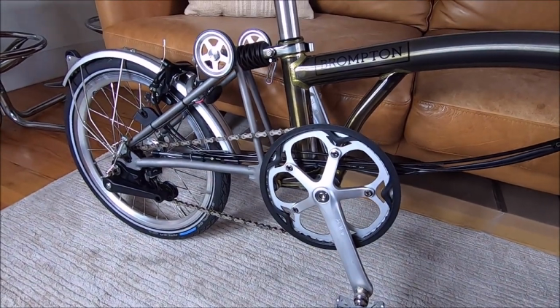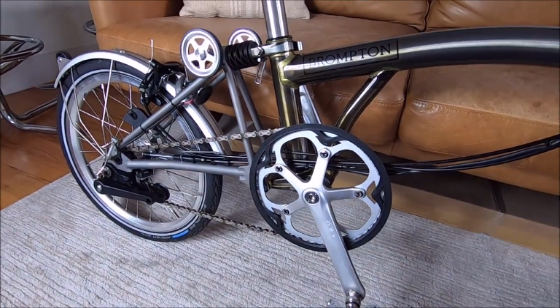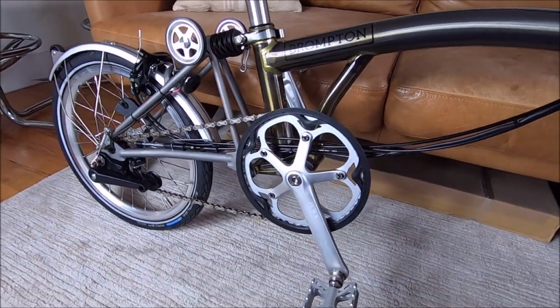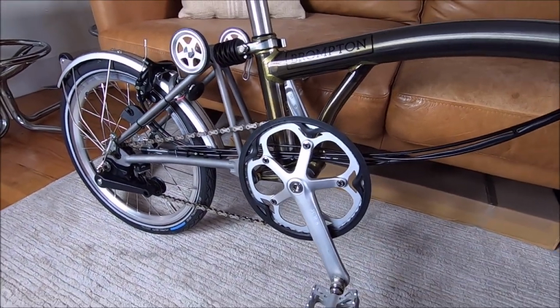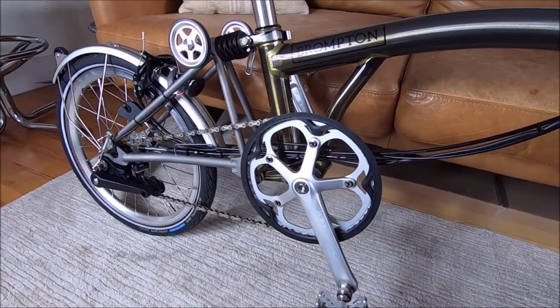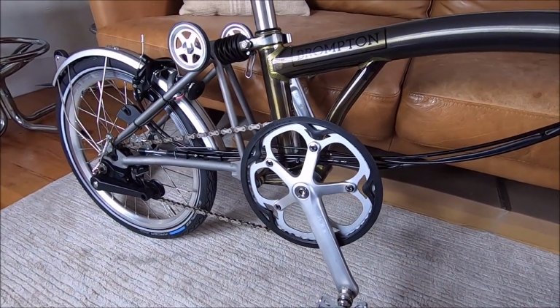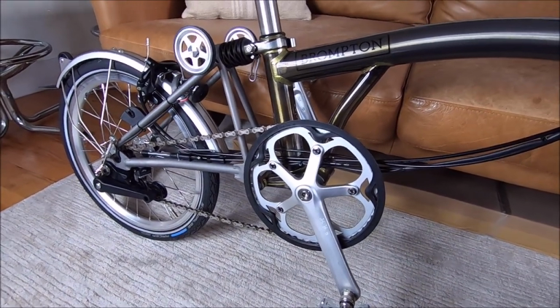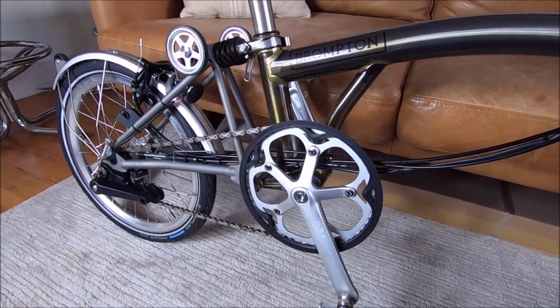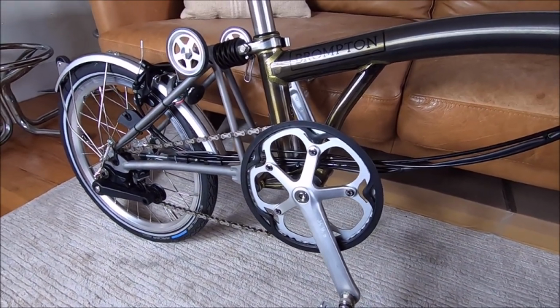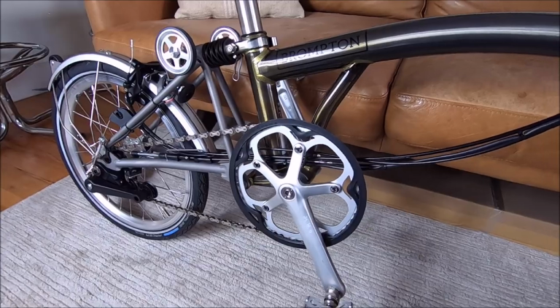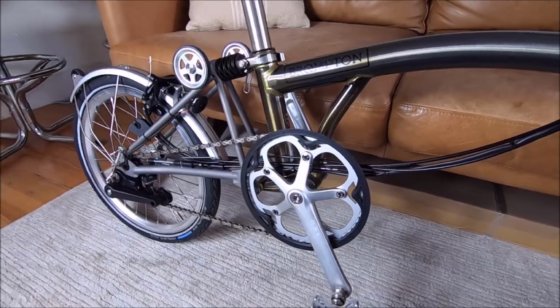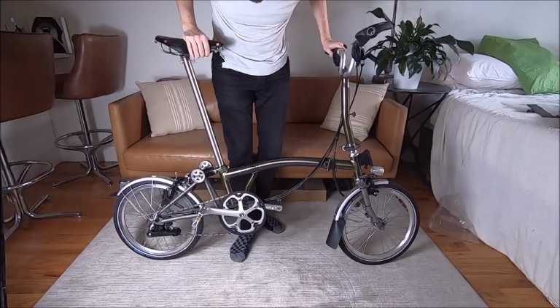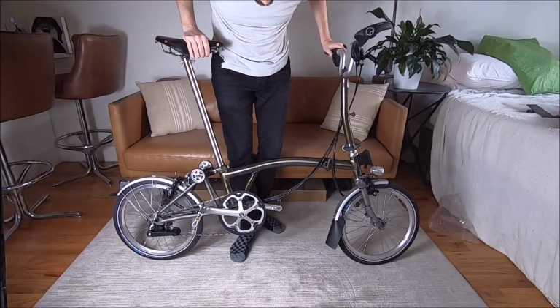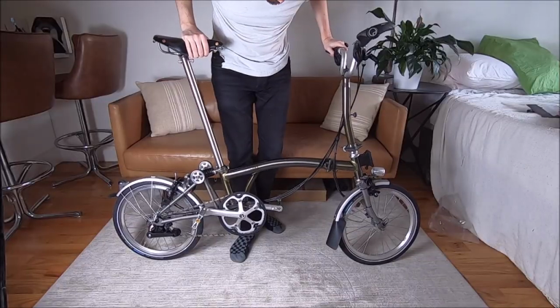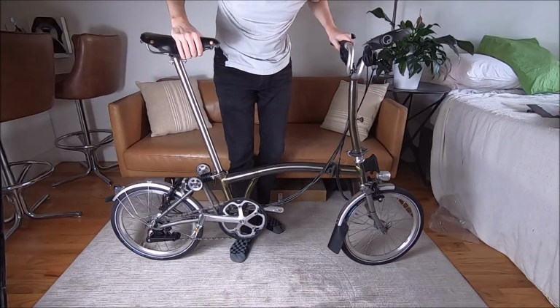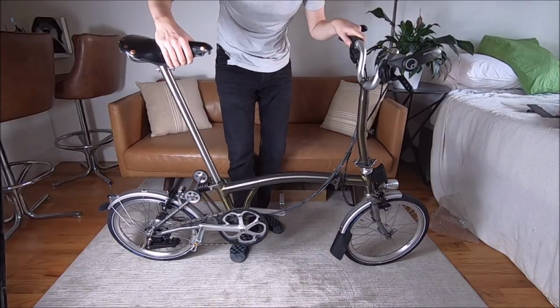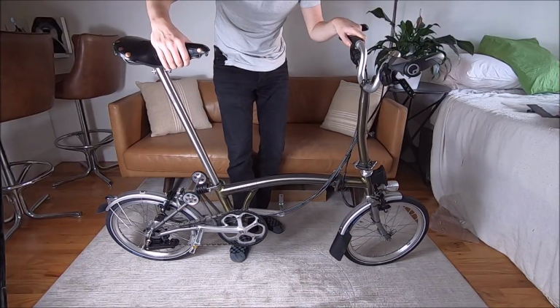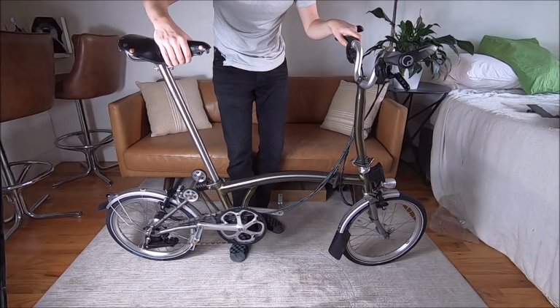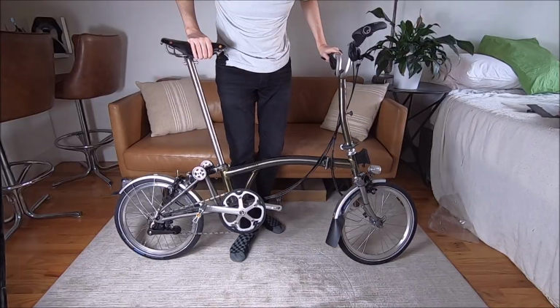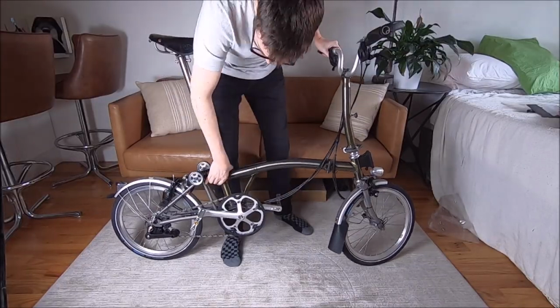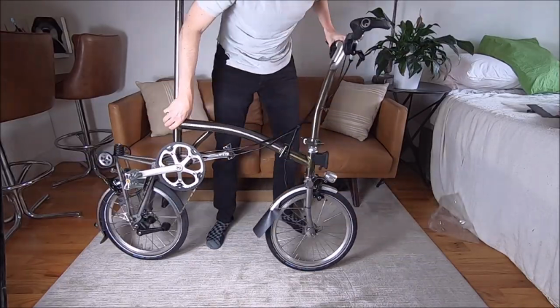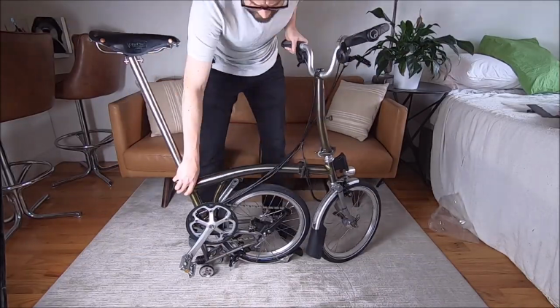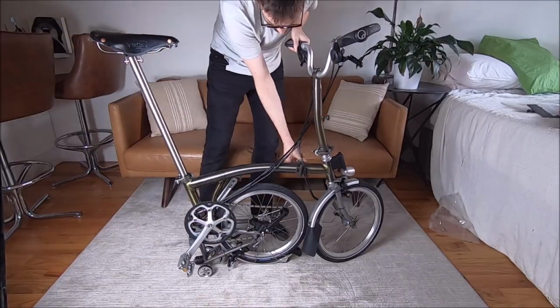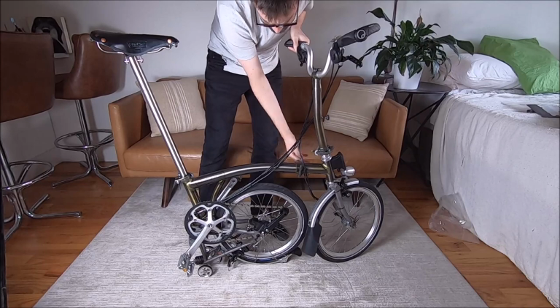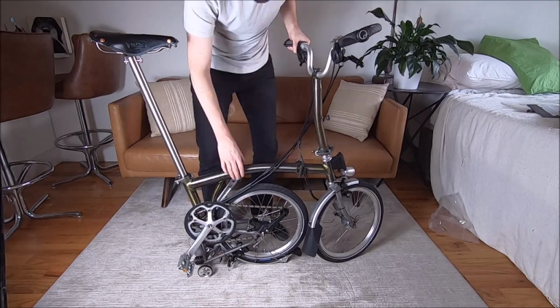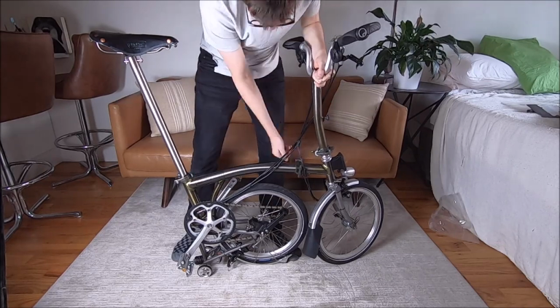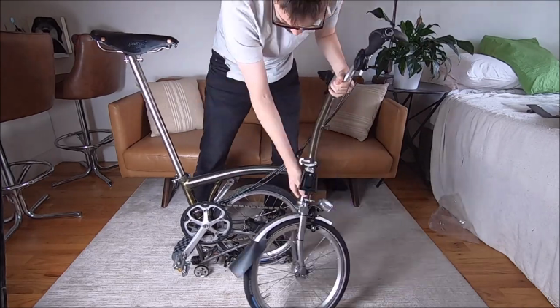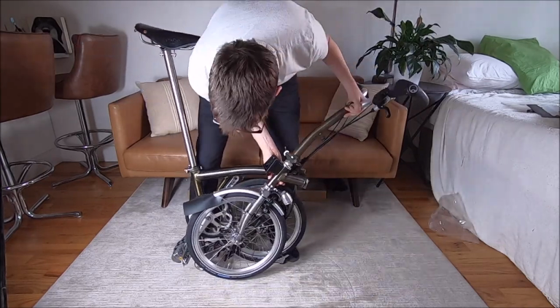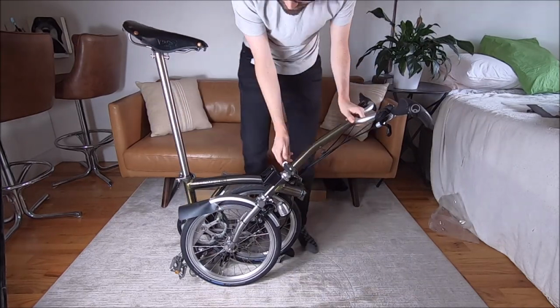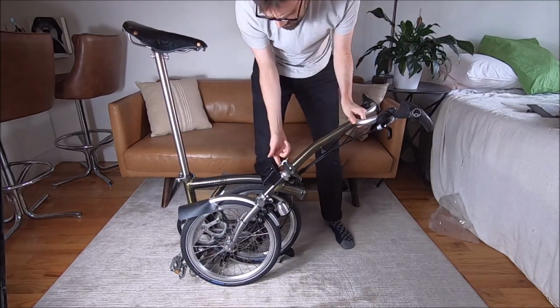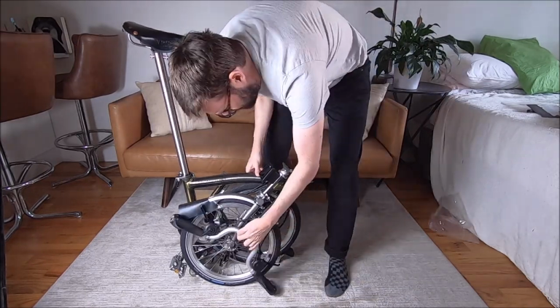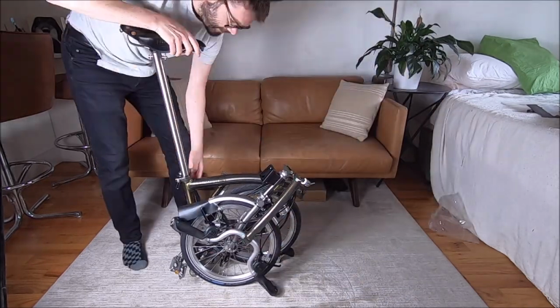Cheers — new bike day! All right, here we go, this is me trying to fold it up.